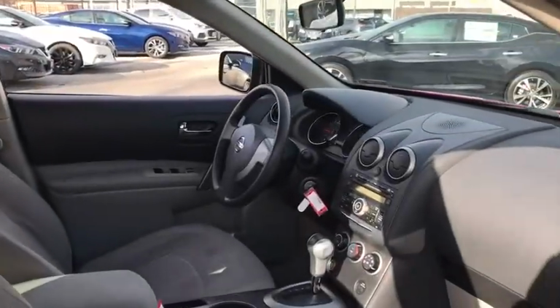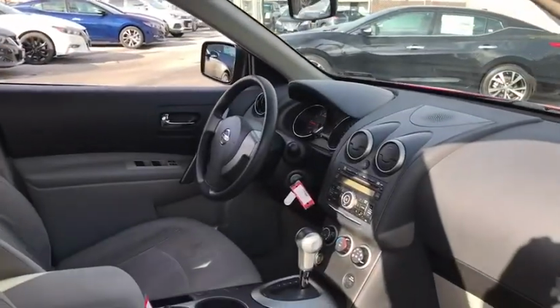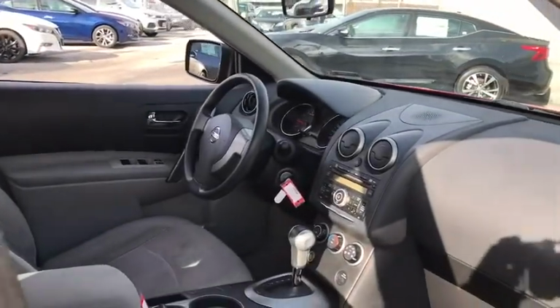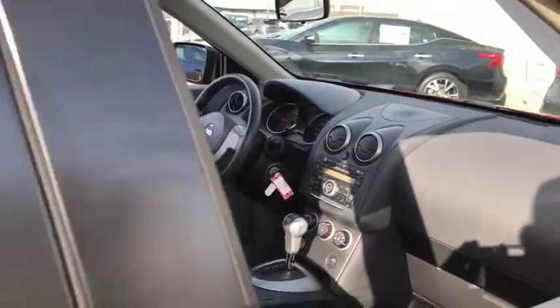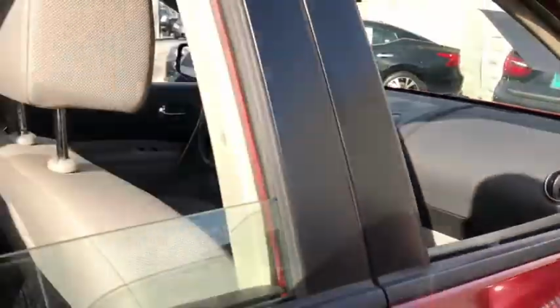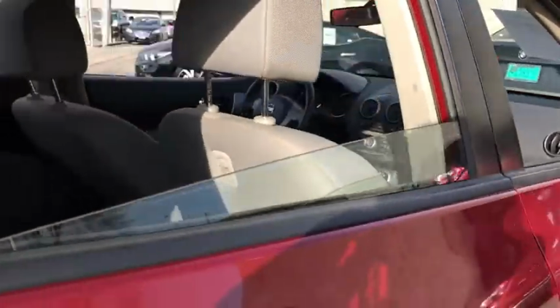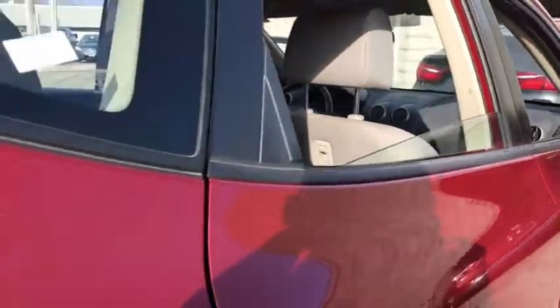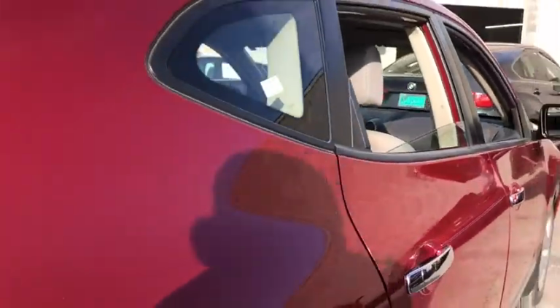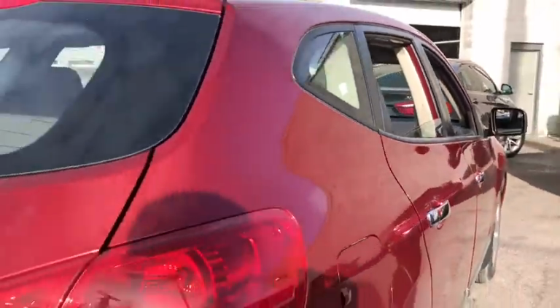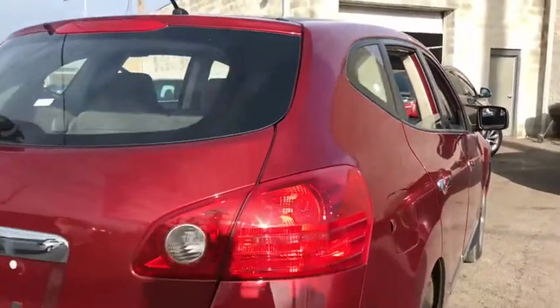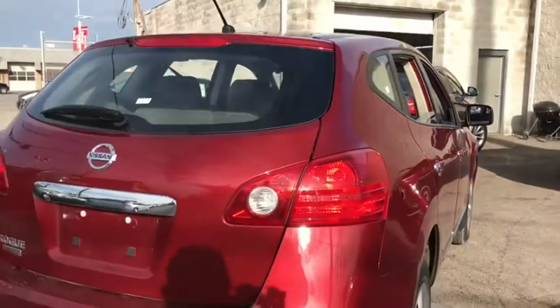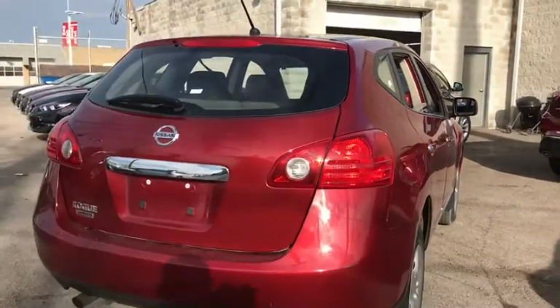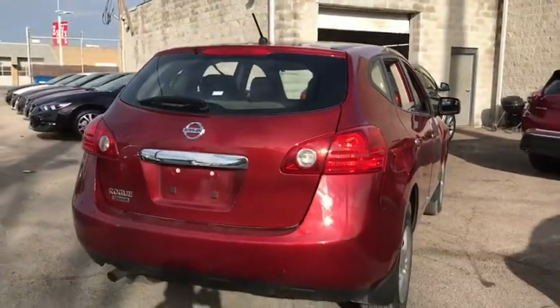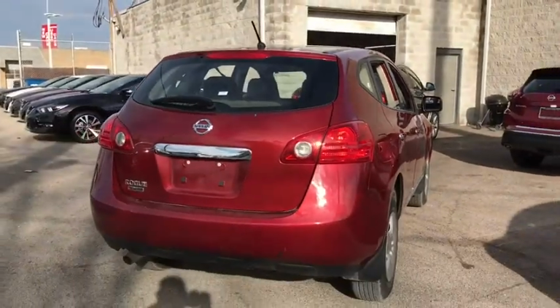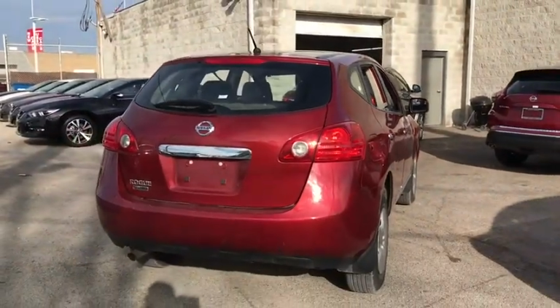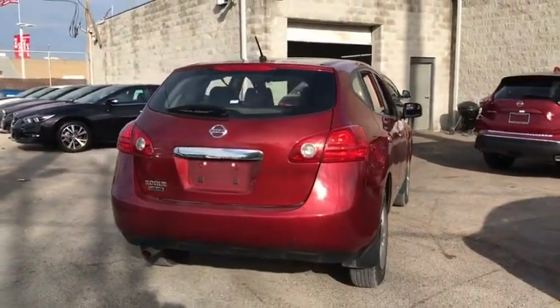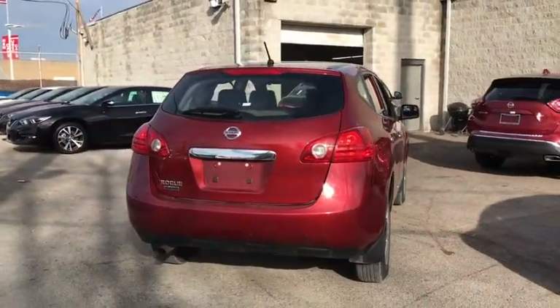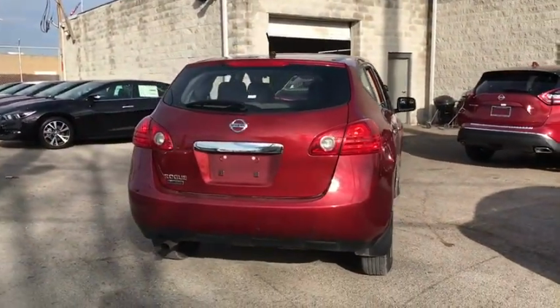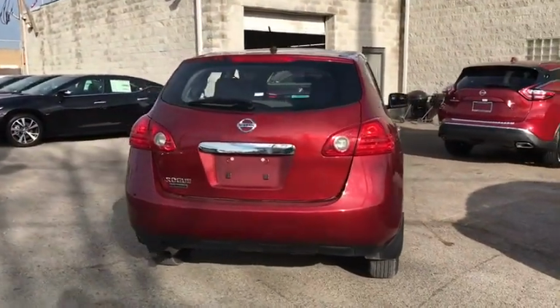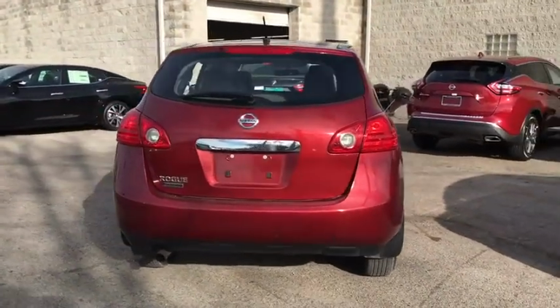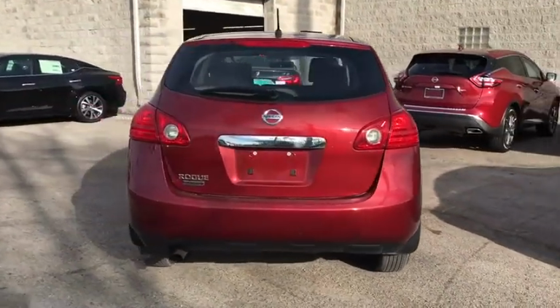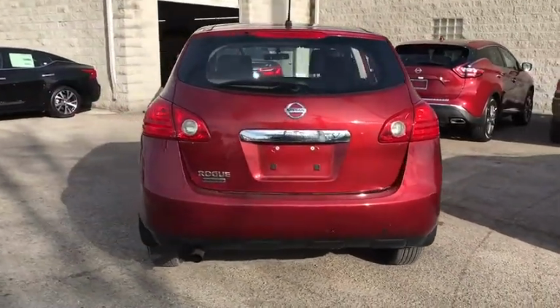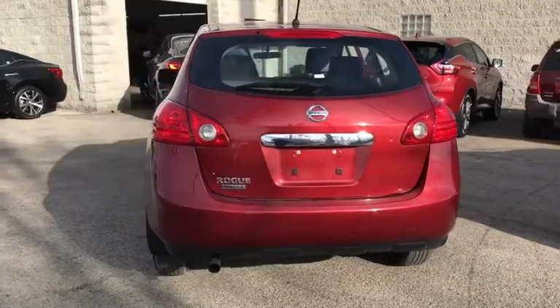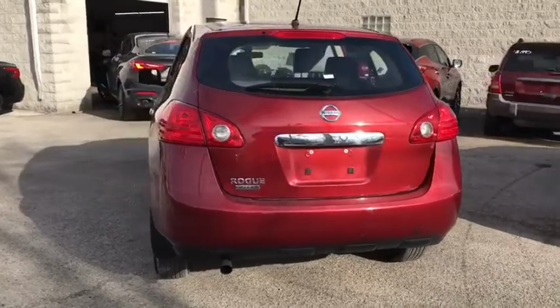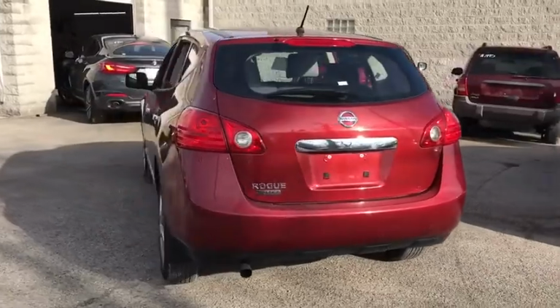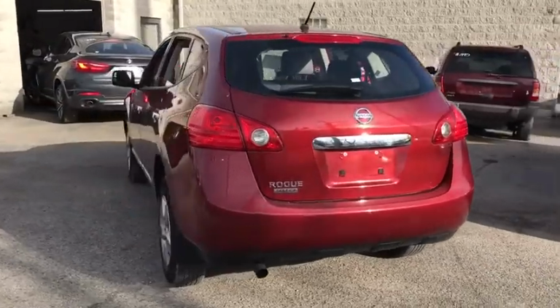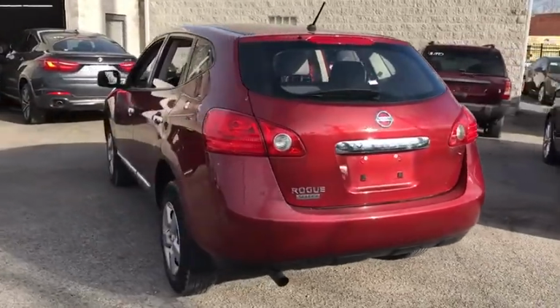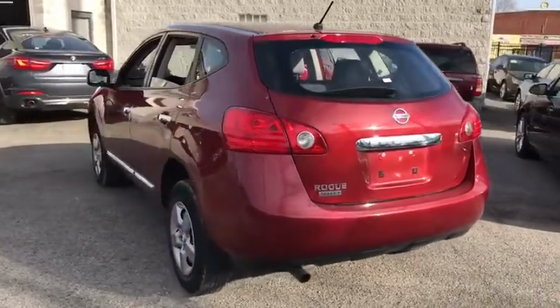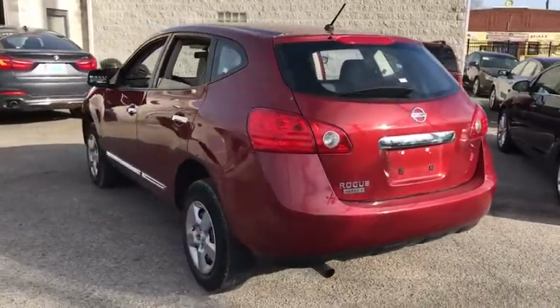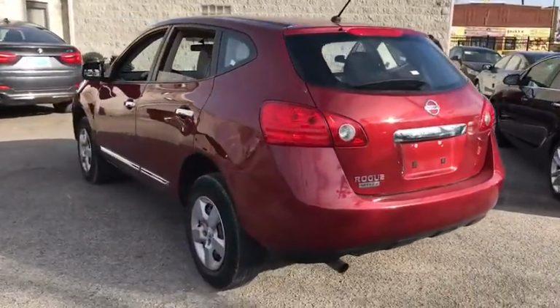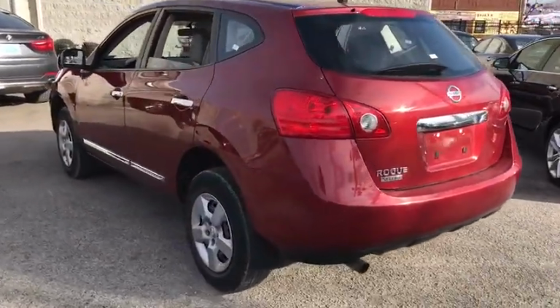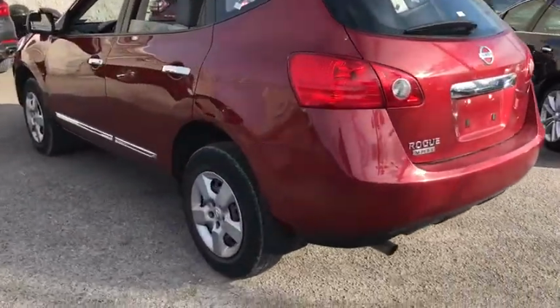Keyless entry, stability control, anti-lock braking system, traction control, all-wheel drive, adjustable steering wheel, power steering, four-wheel disc brakes, rear defrost.